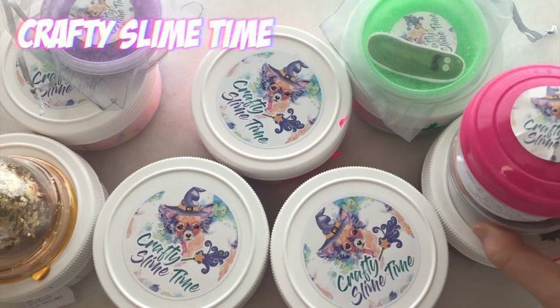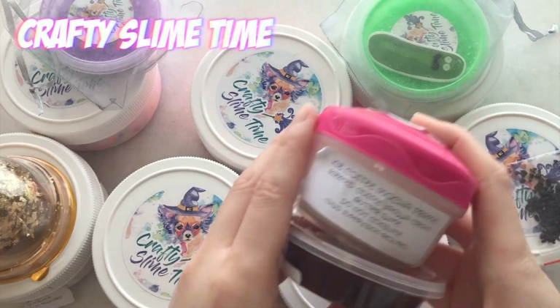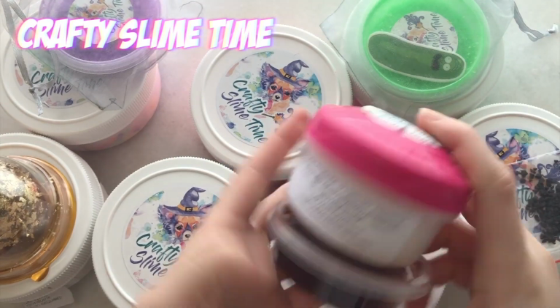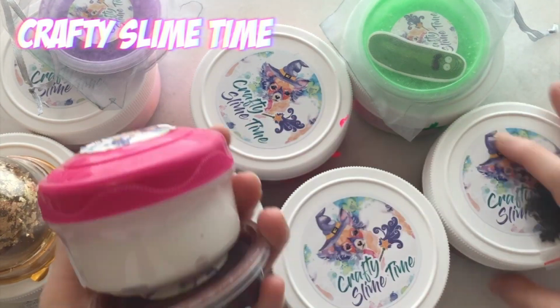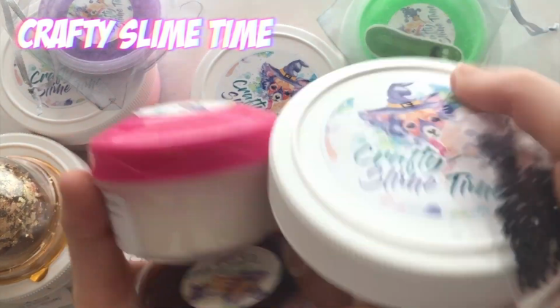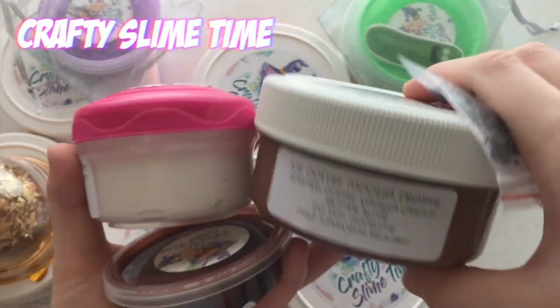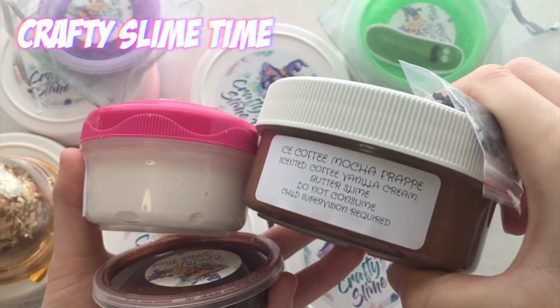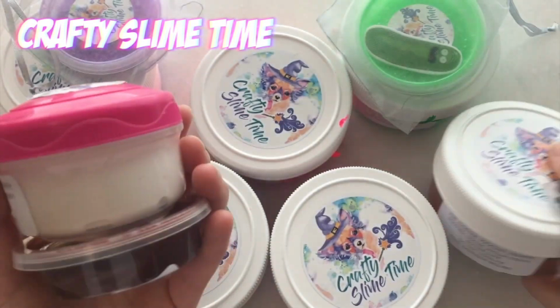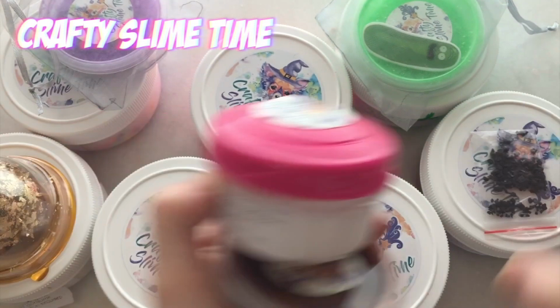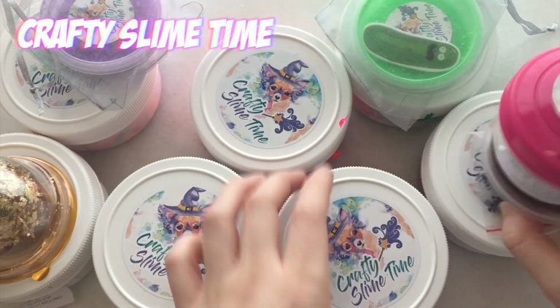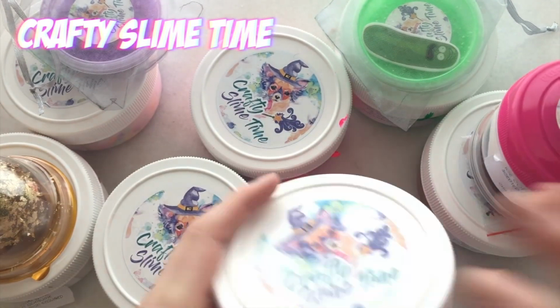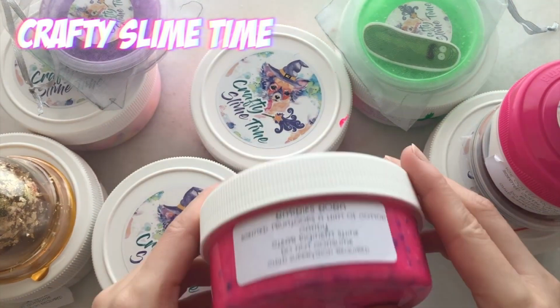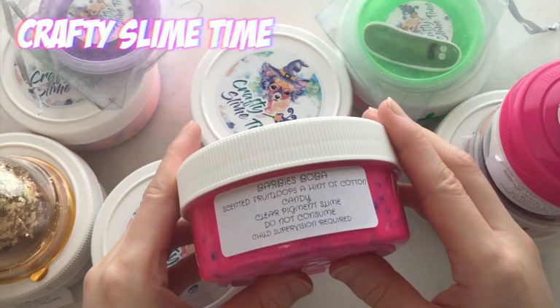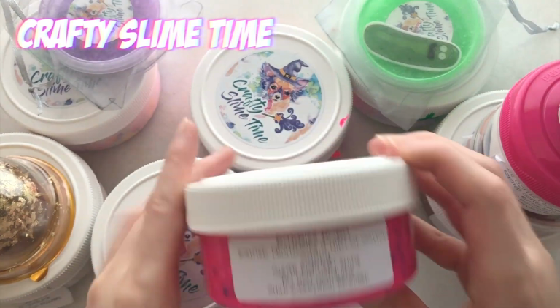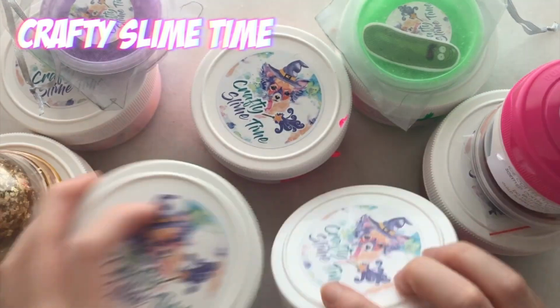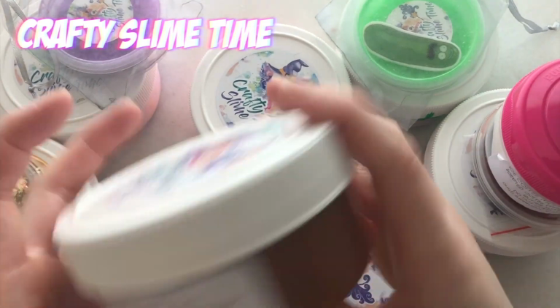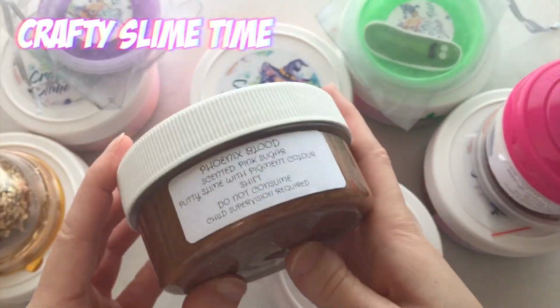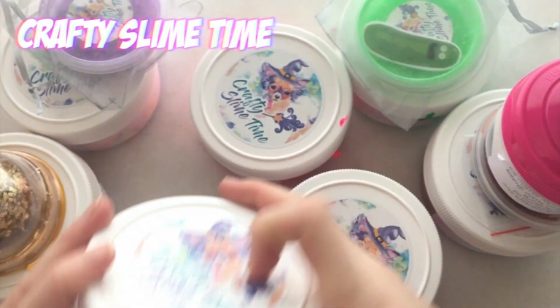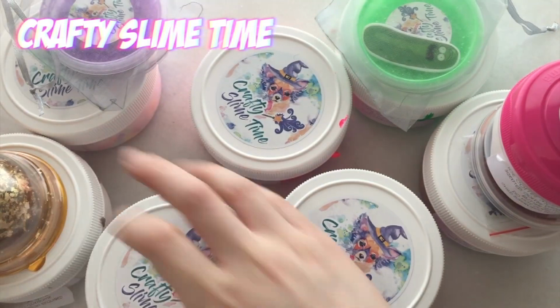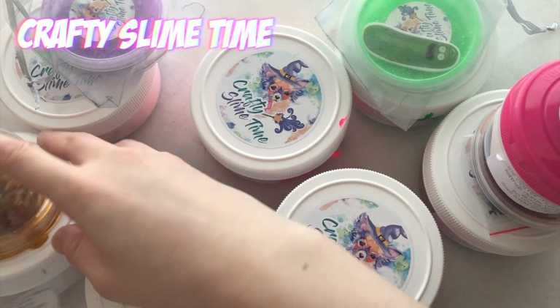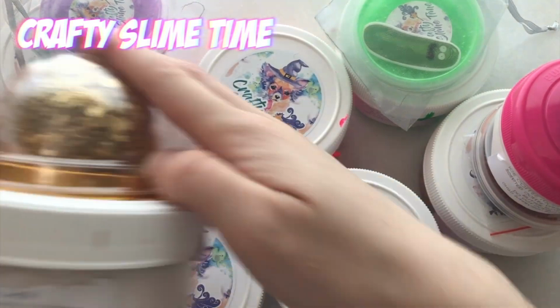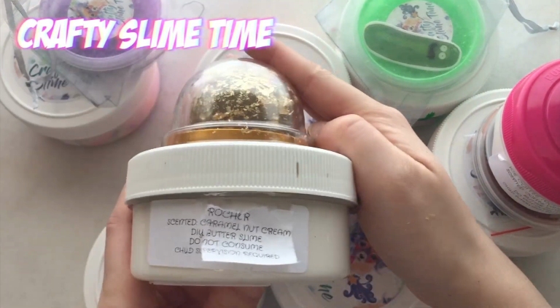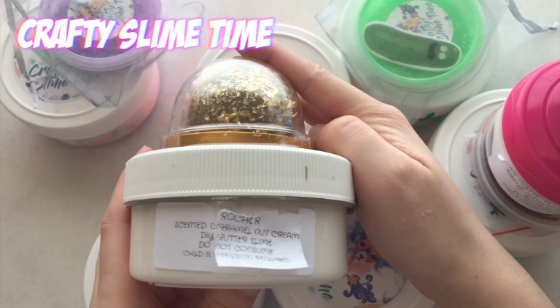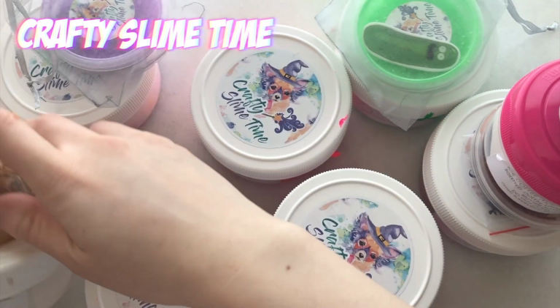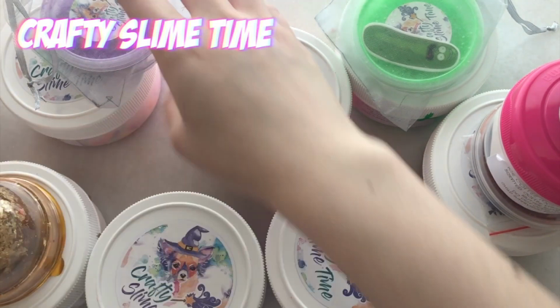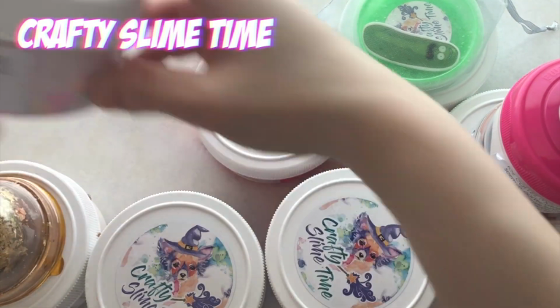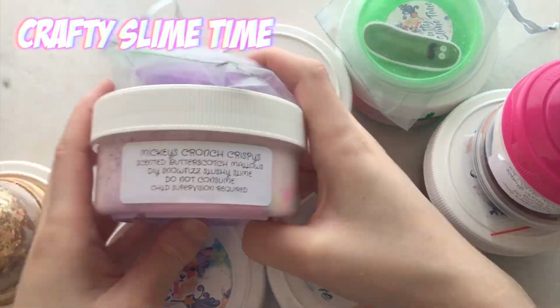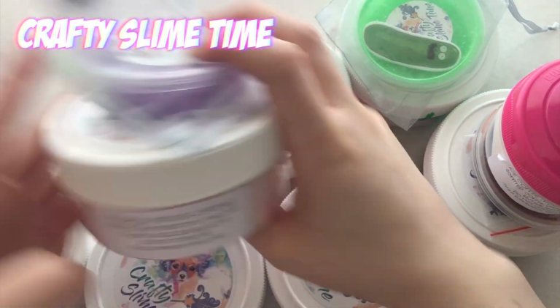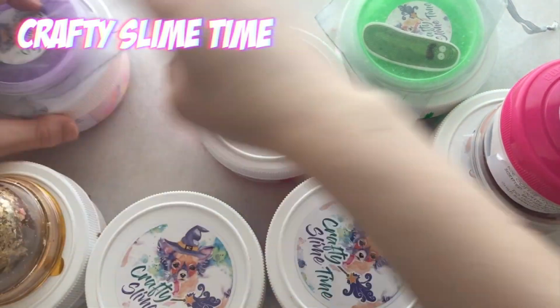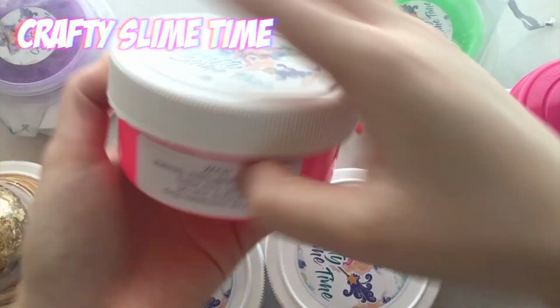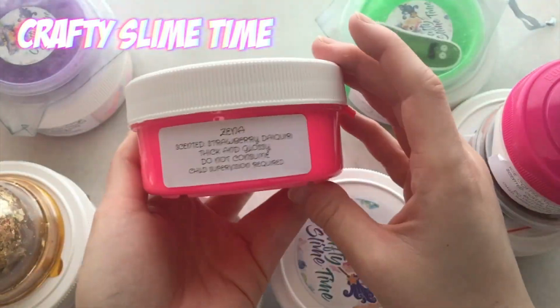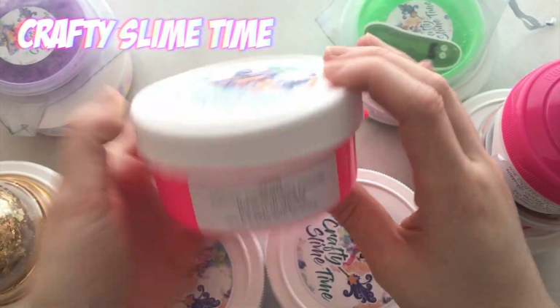Next up we have Crafty Slime Time and she is from Australia as well. She actually sent me nine slimes but I'm only able to show you guys six so let's go ahead and get started.